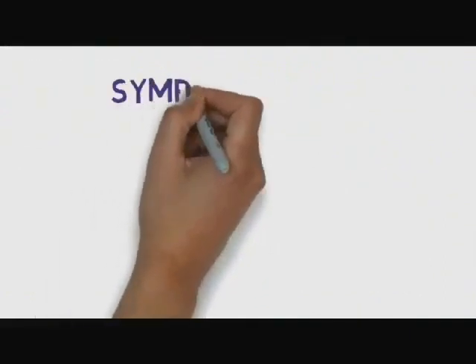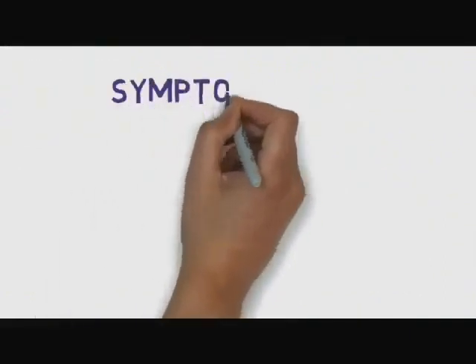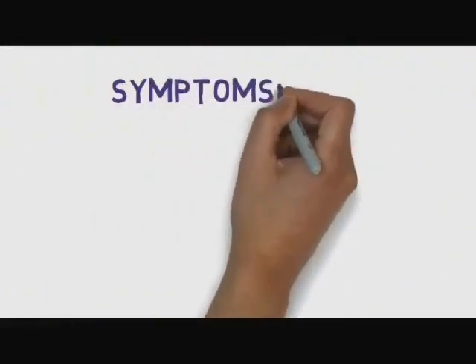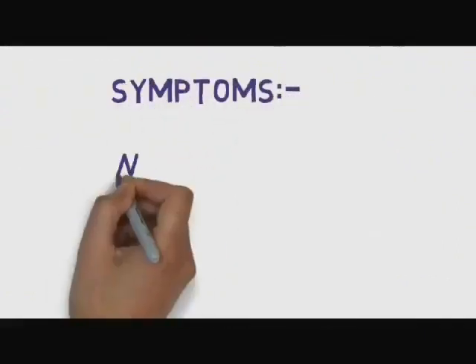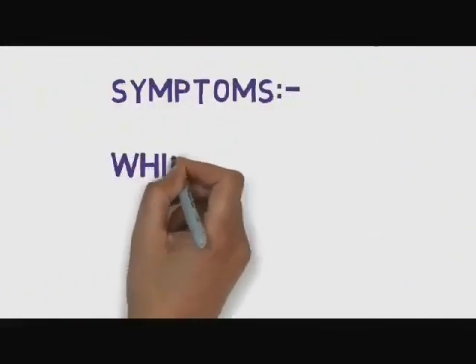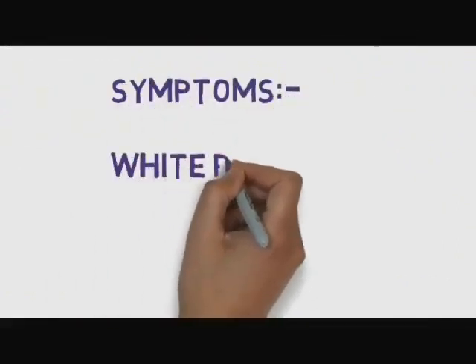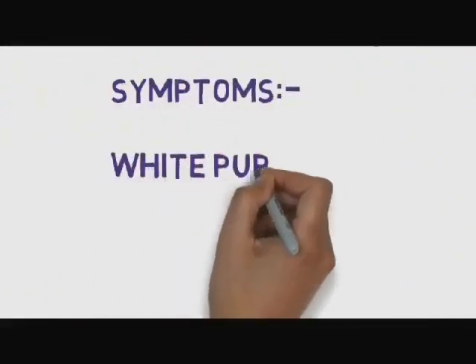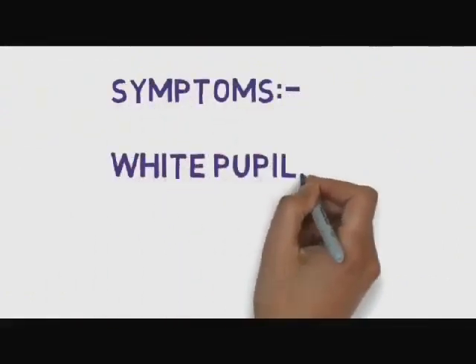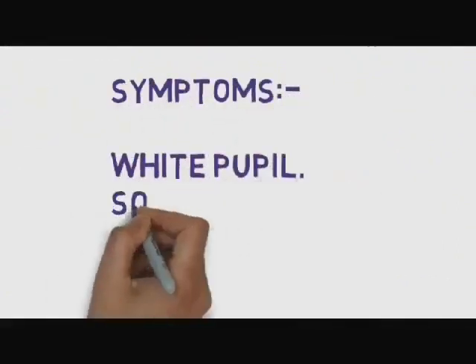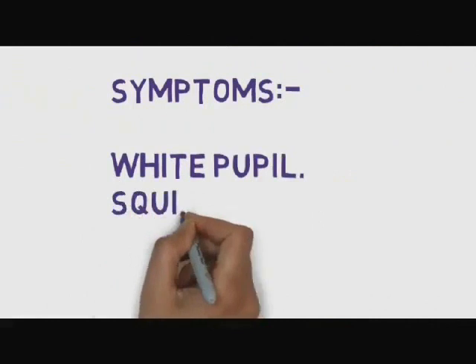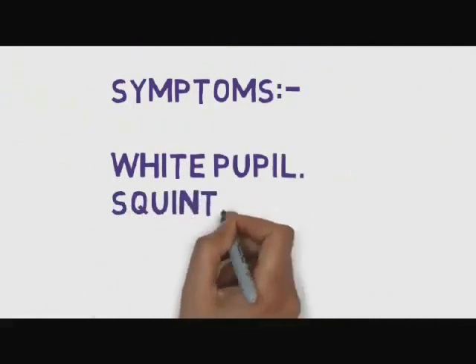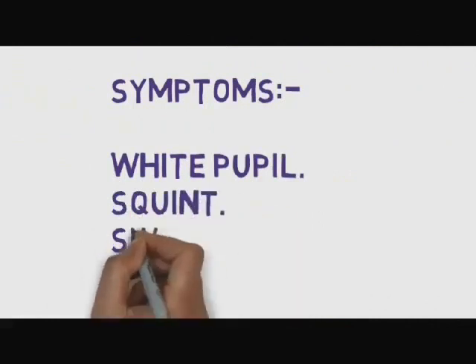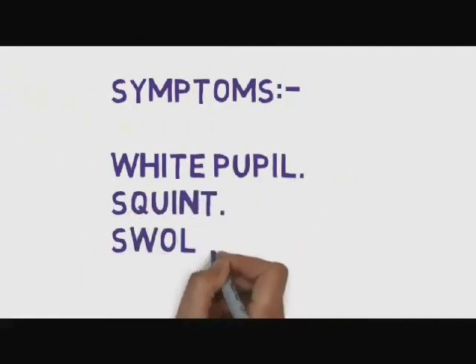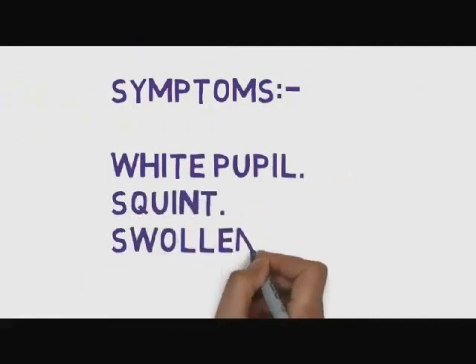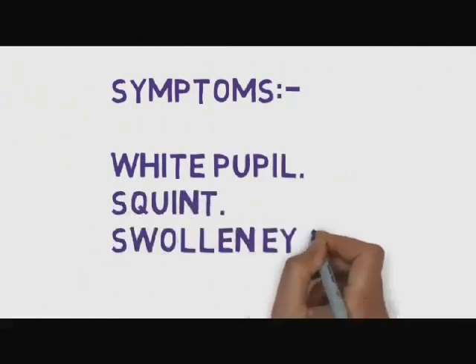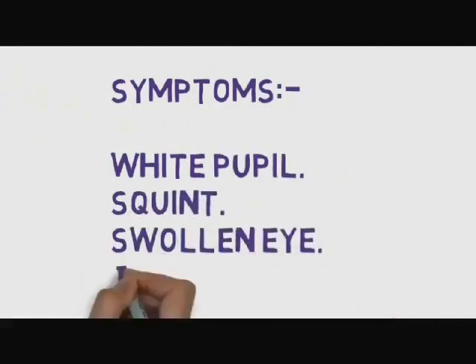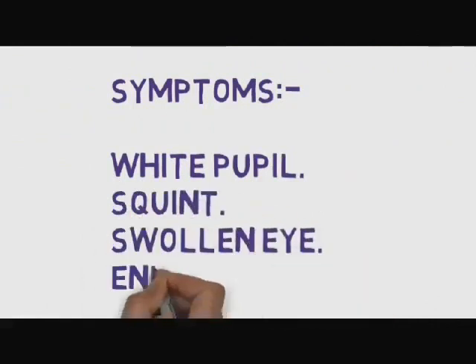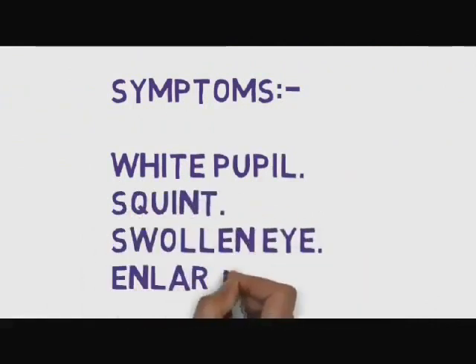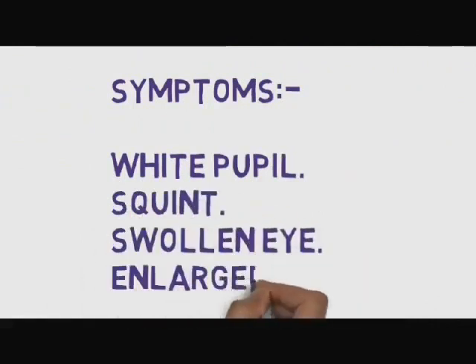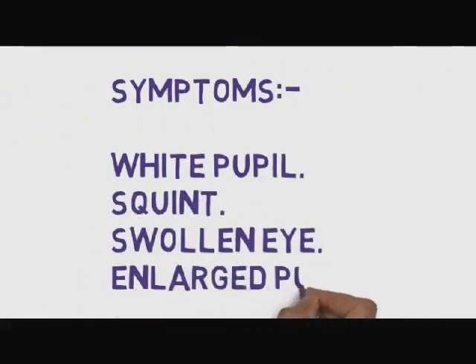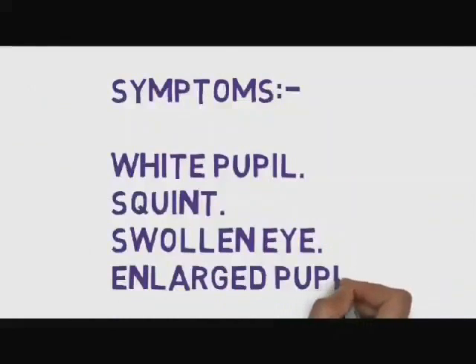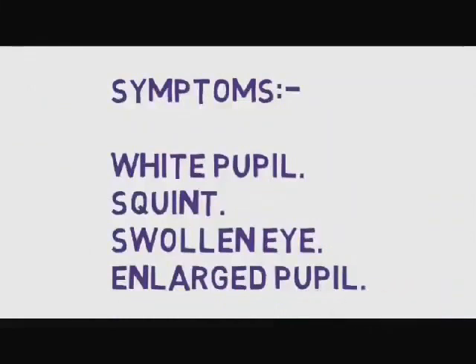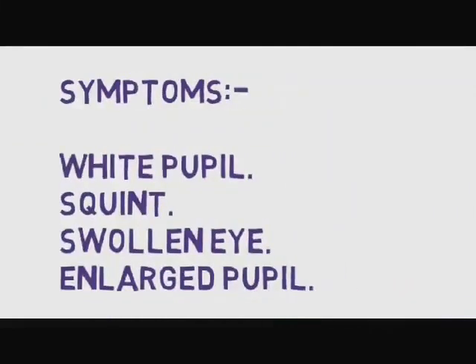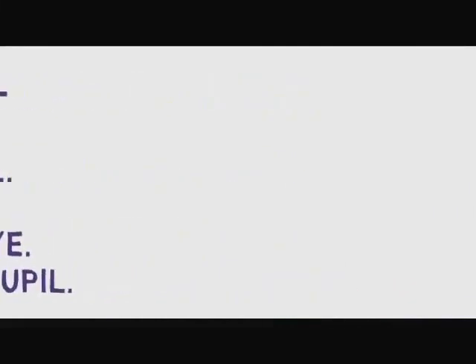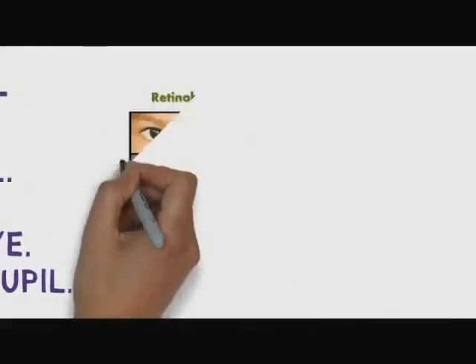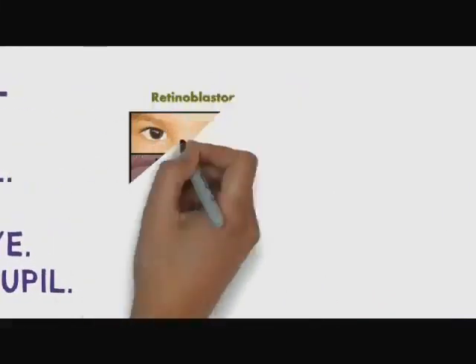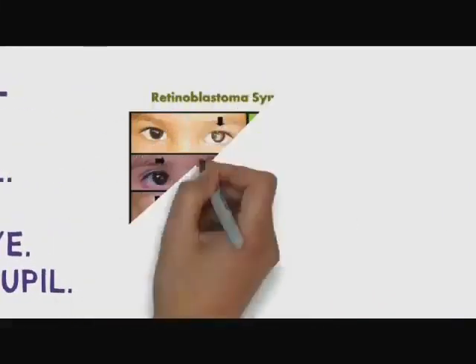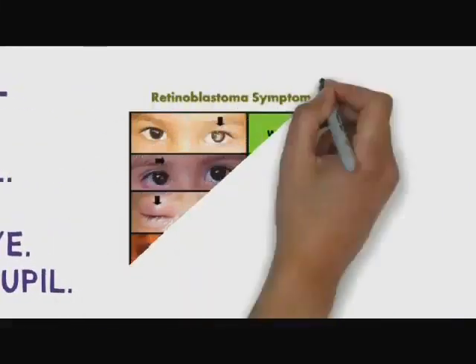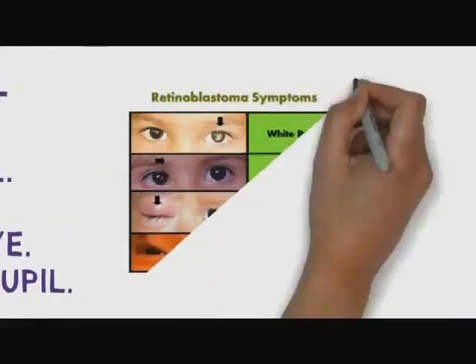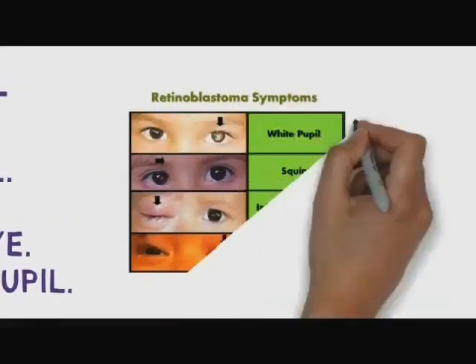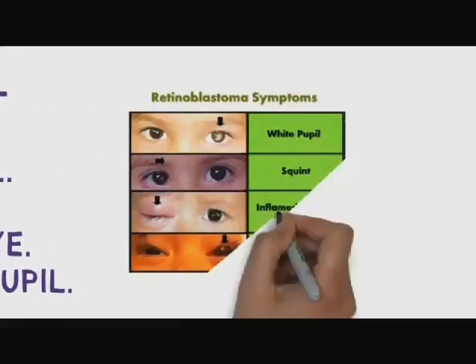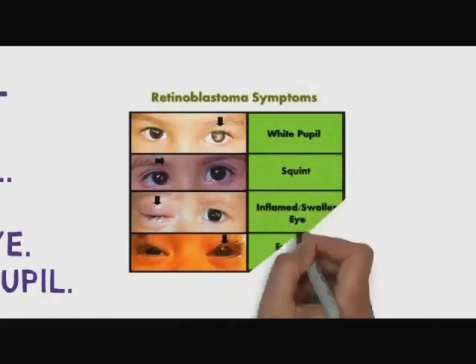Symptoms include white pupil, squint, swollen eye, and enlarged pupil. These are some well-known symptoms for parents to look for.